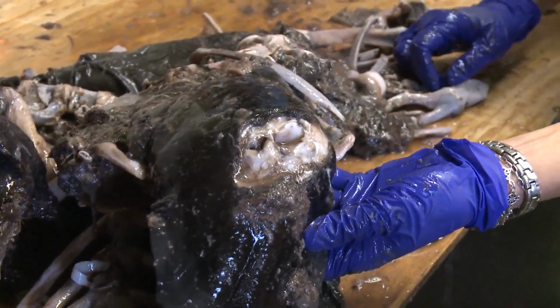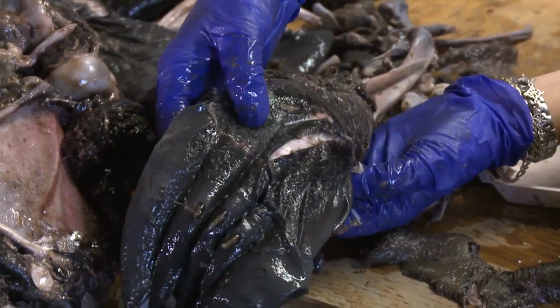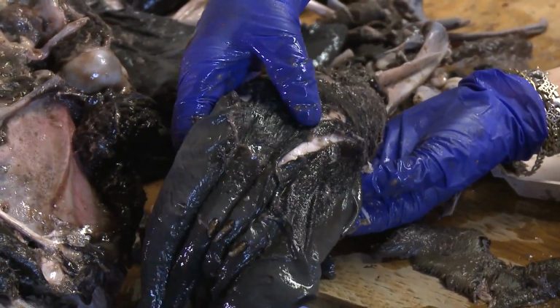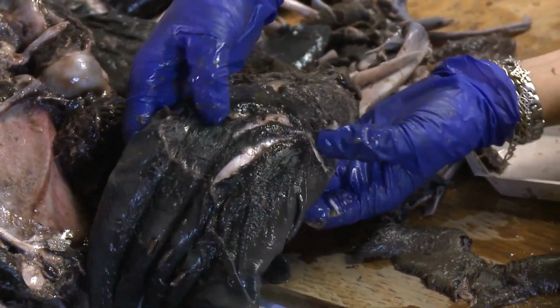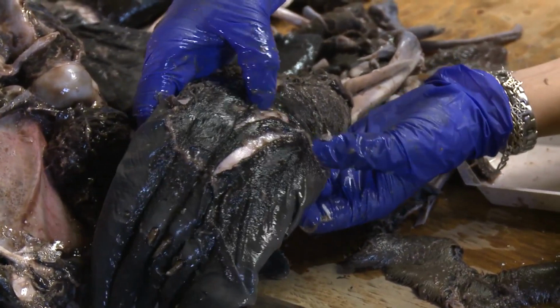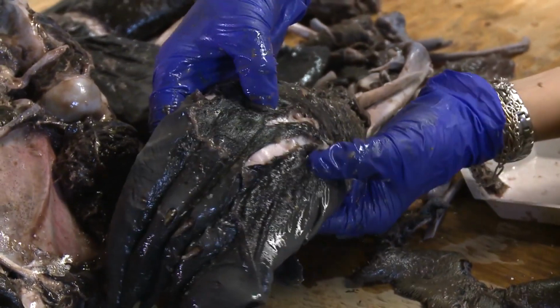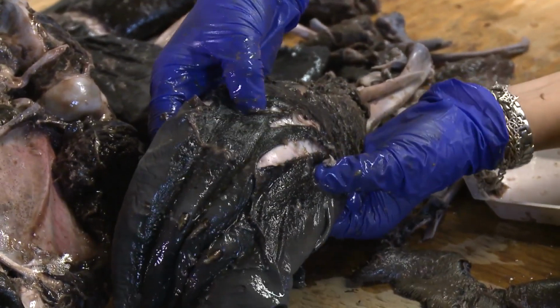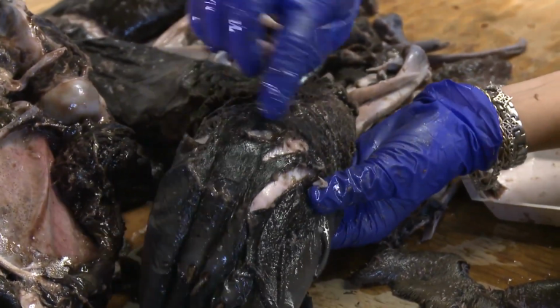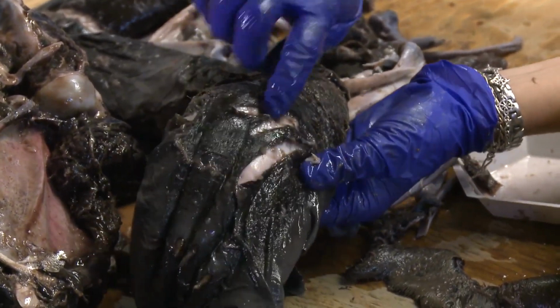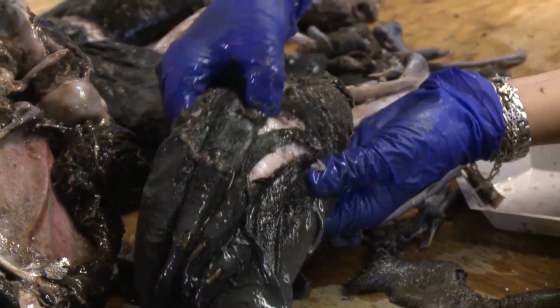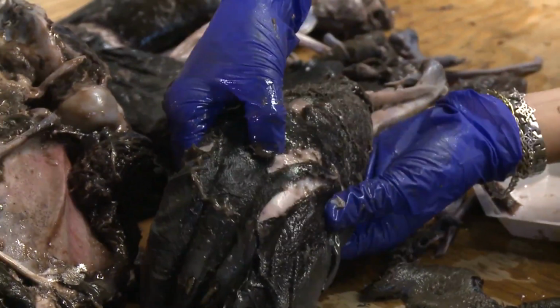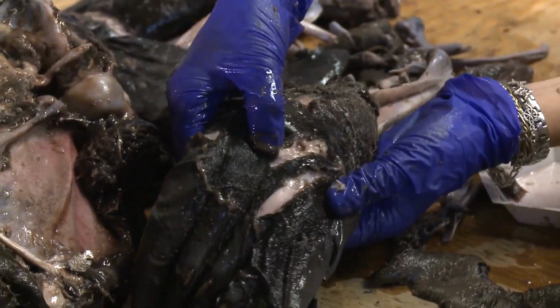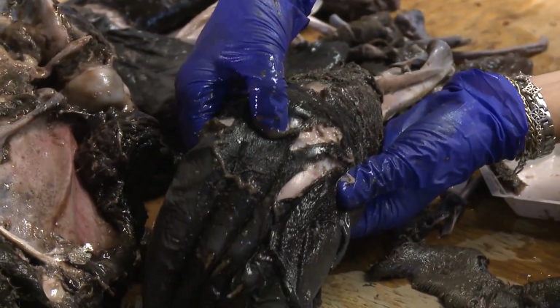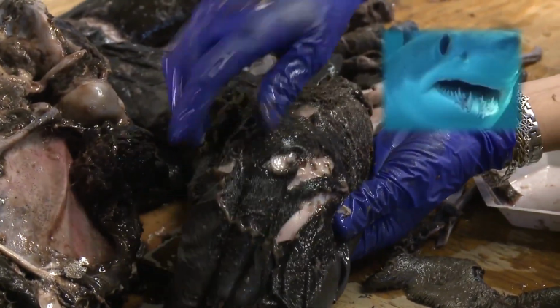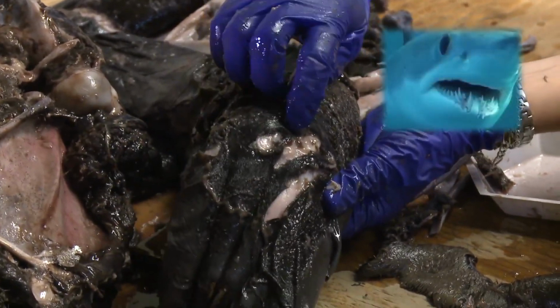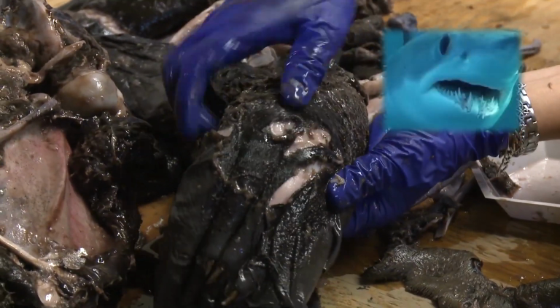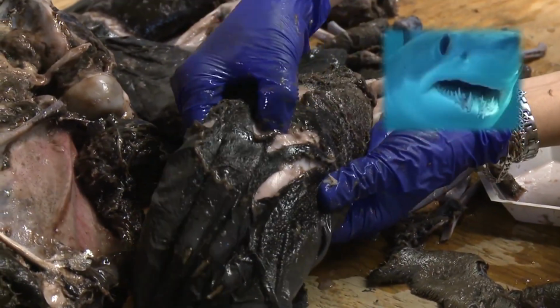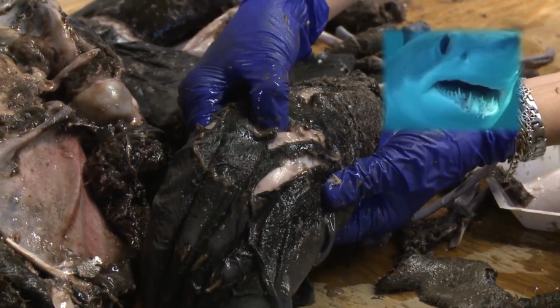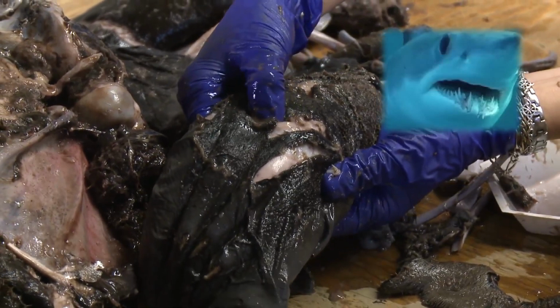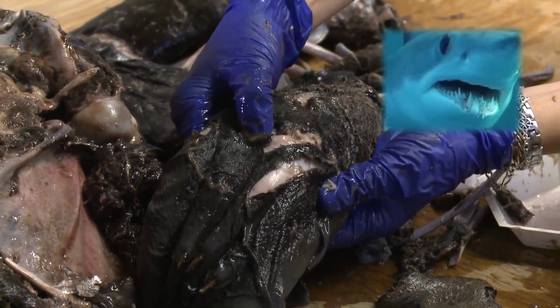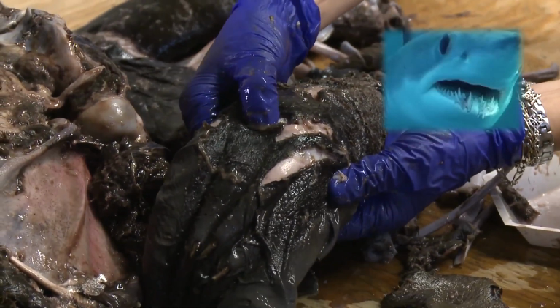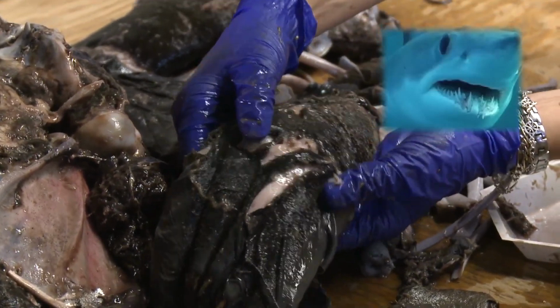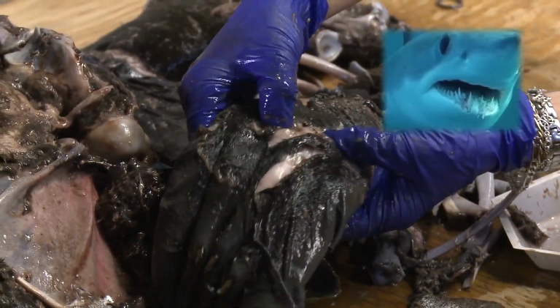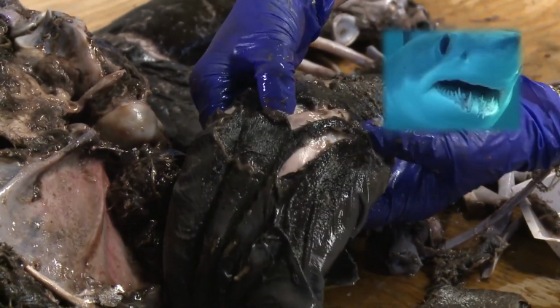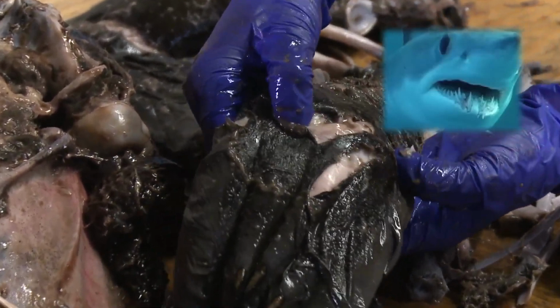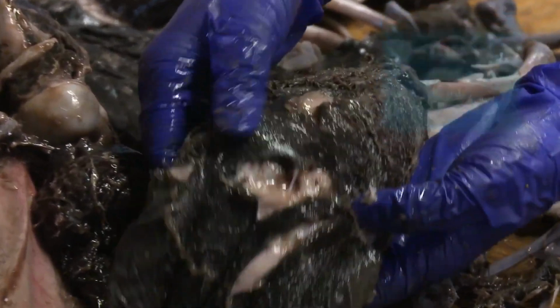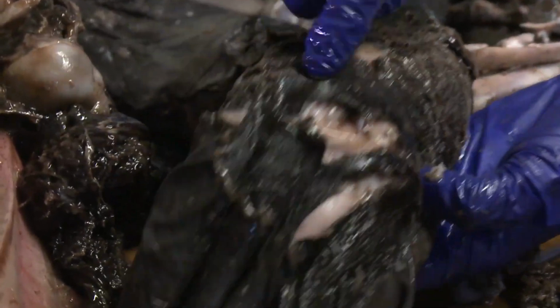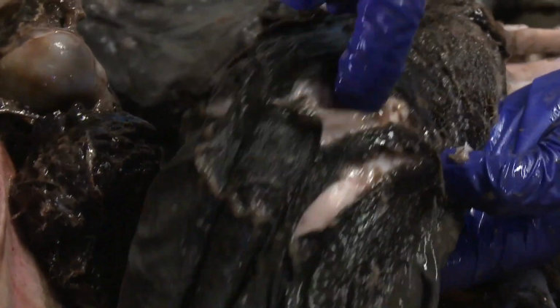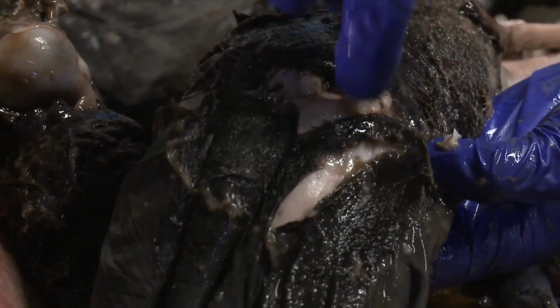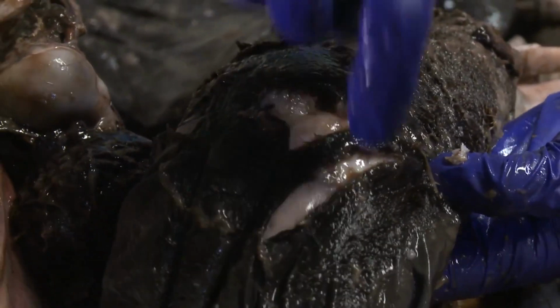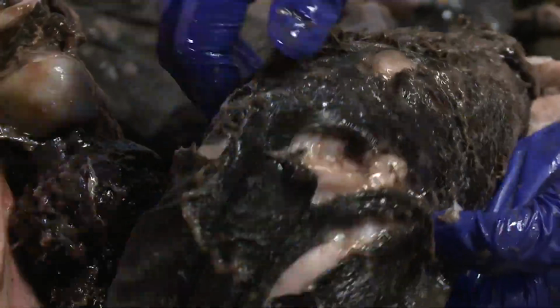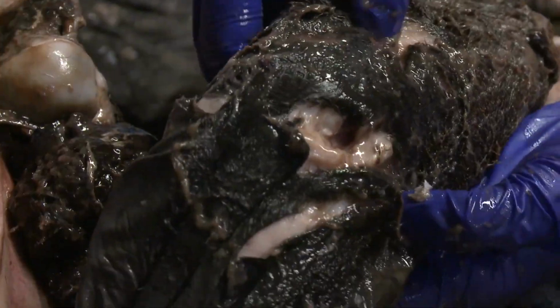We can see more teeth marks here. Mako sharks have these very pointy teeth. In contrast to white sharks, whose teeth are more triangular and serrated, mako teeth create puncture wounds, so you really see punctures rather than cuts.